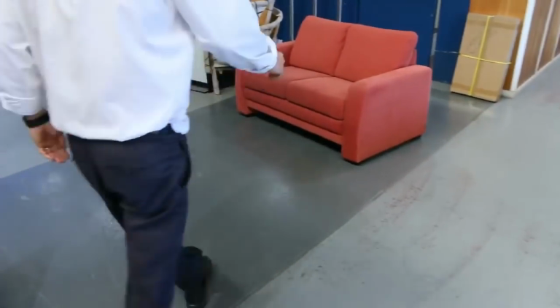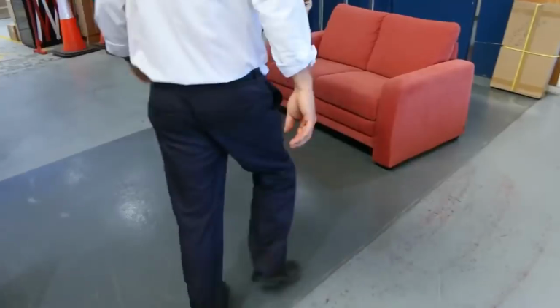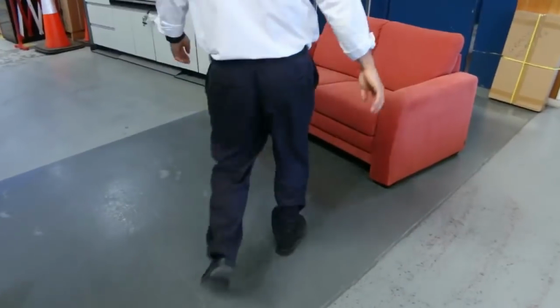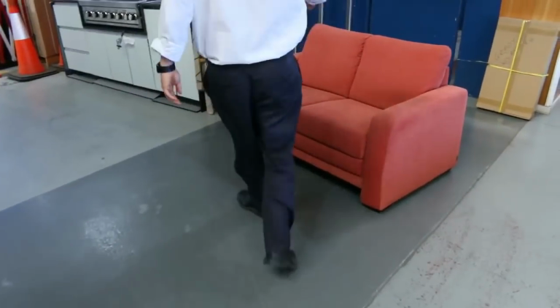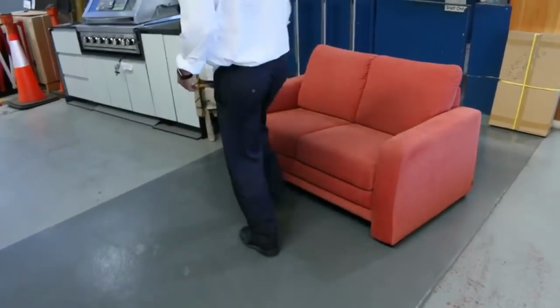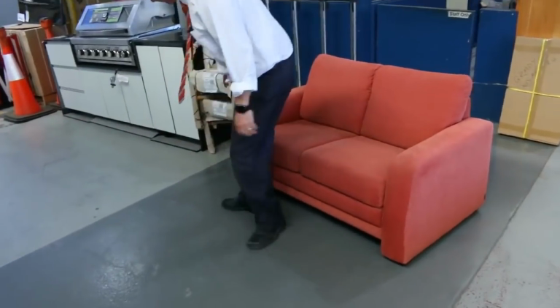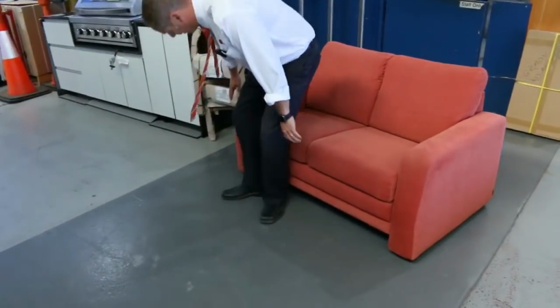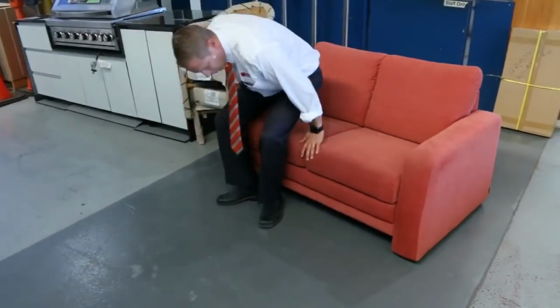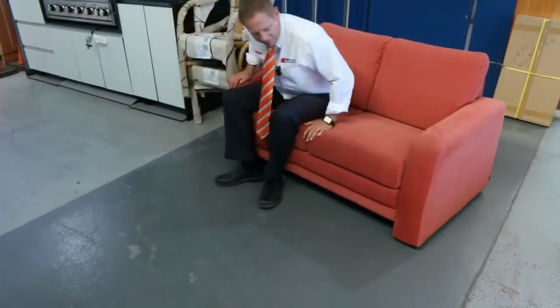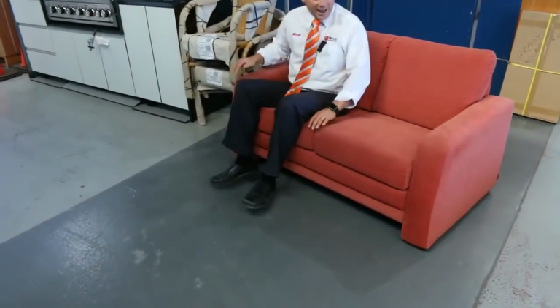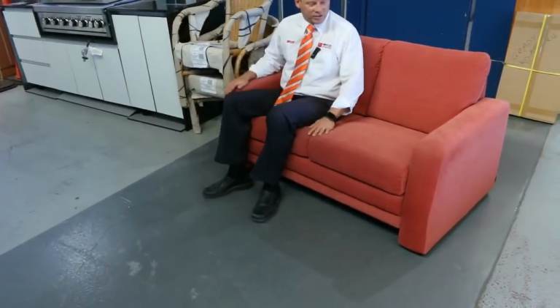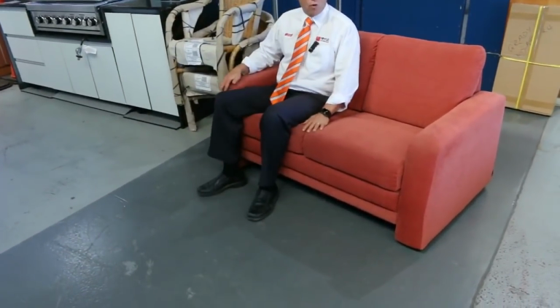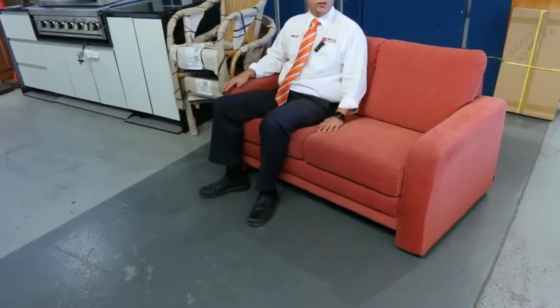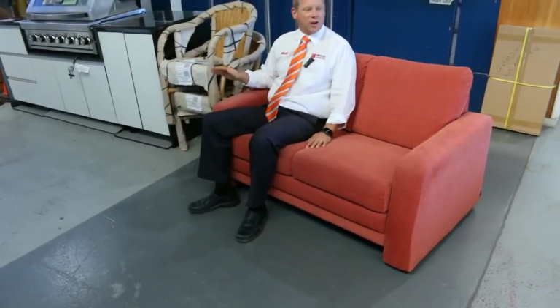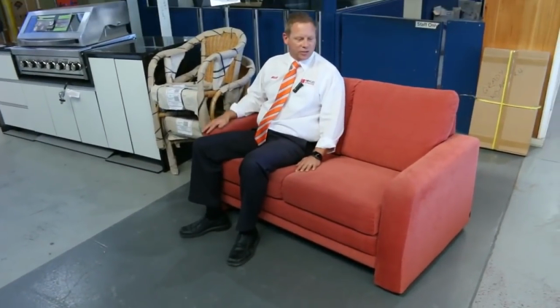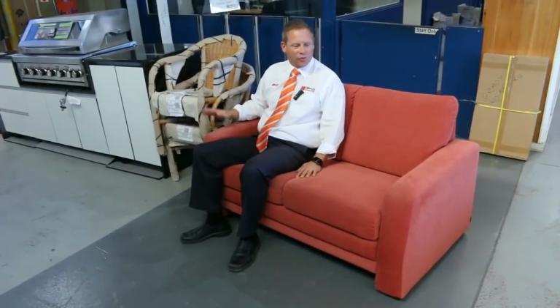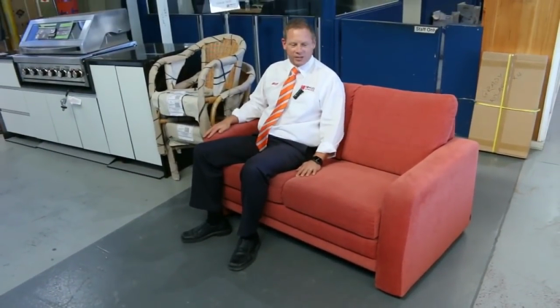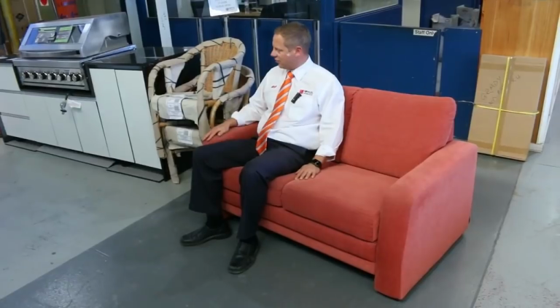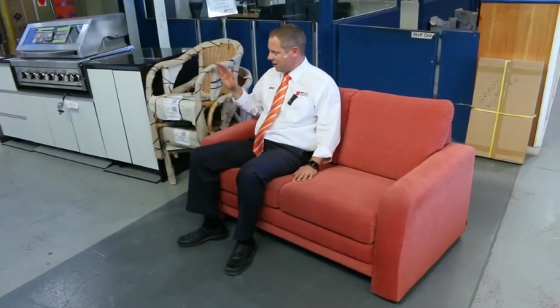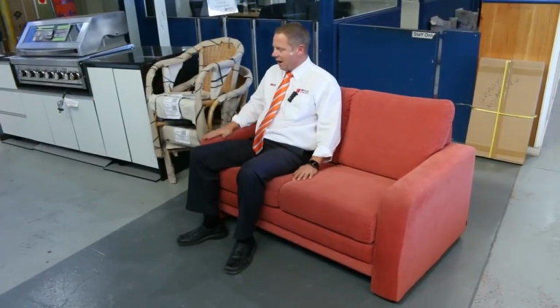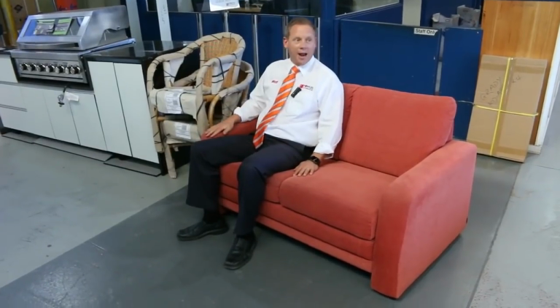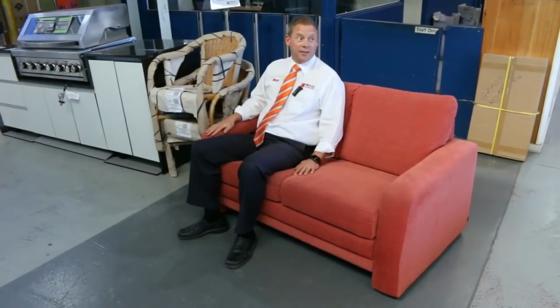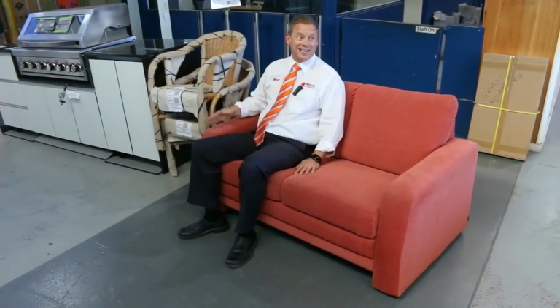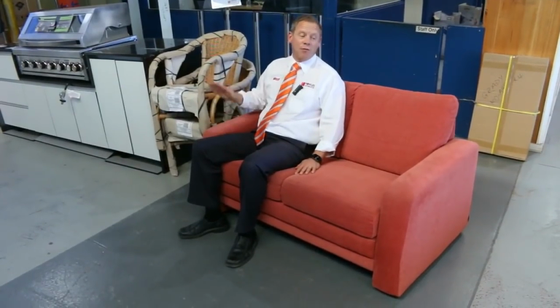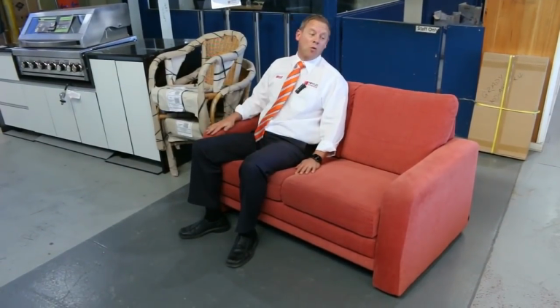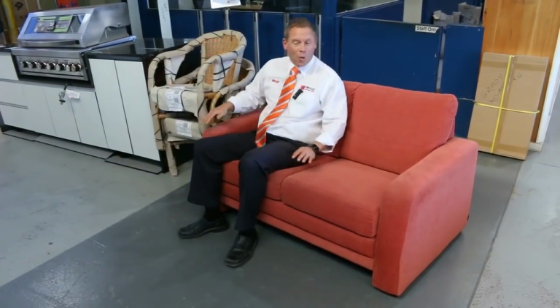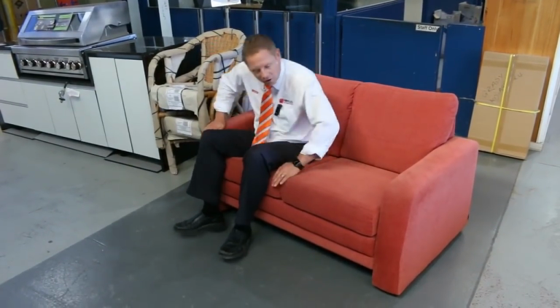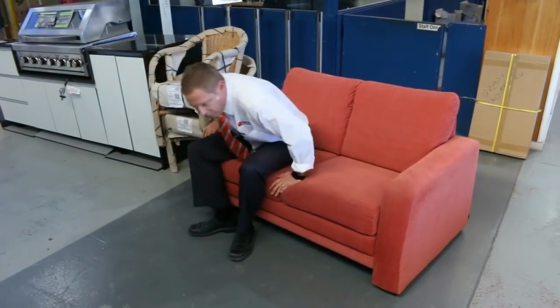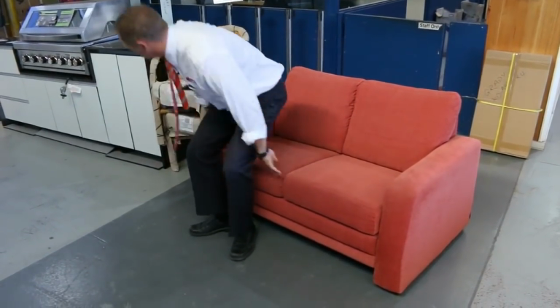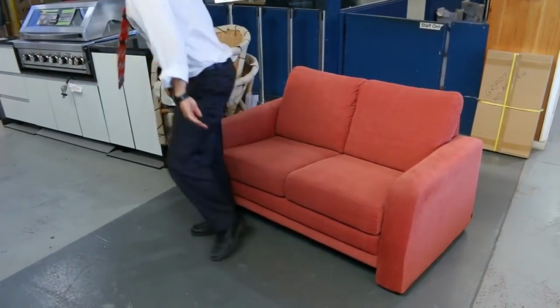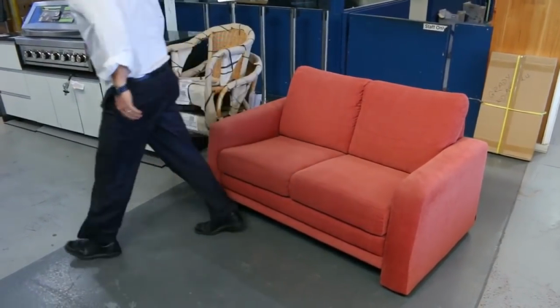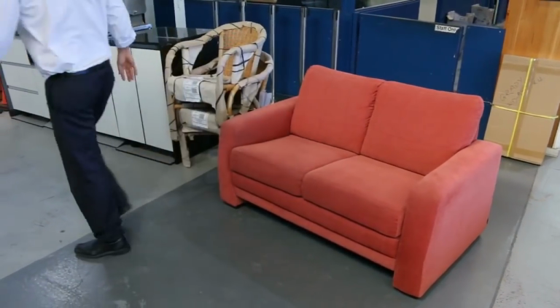Speaking of rippers, we've got a heap of these beautiful little couches. They're Norwegian design — I've got two and three seaters. There's a dozen of them, all one dollar, no reserve, so they'll be good fun.